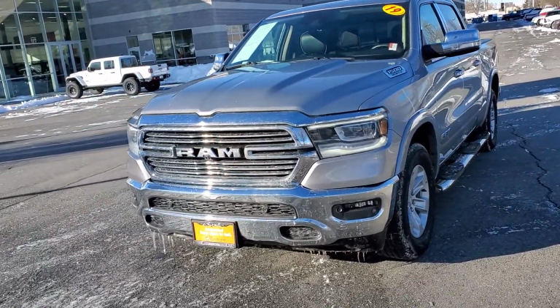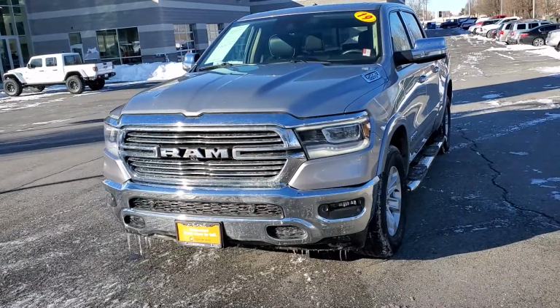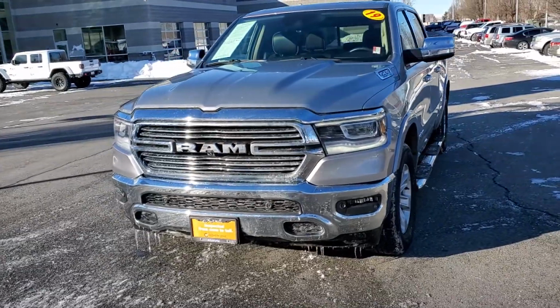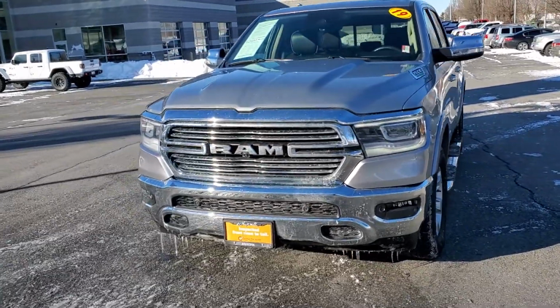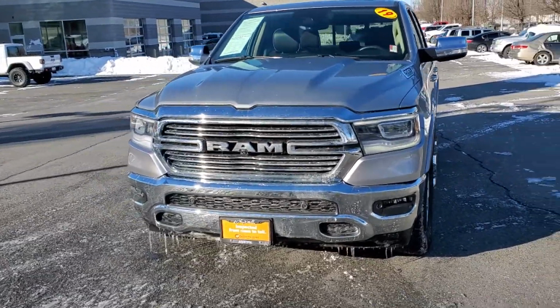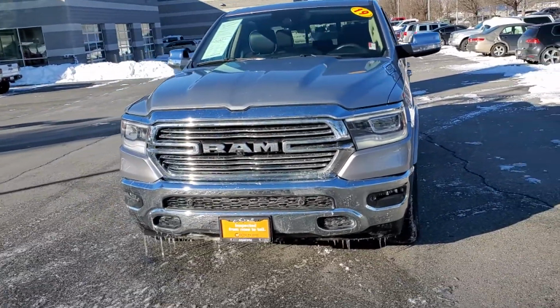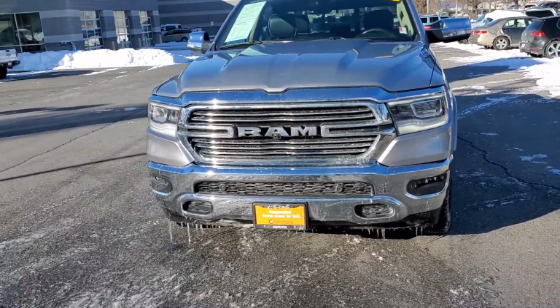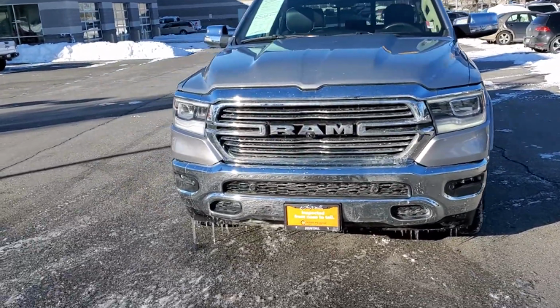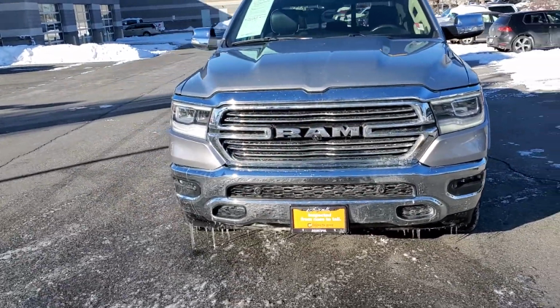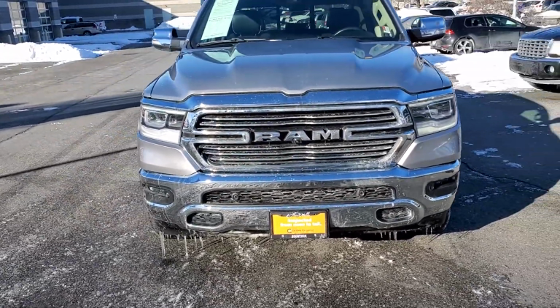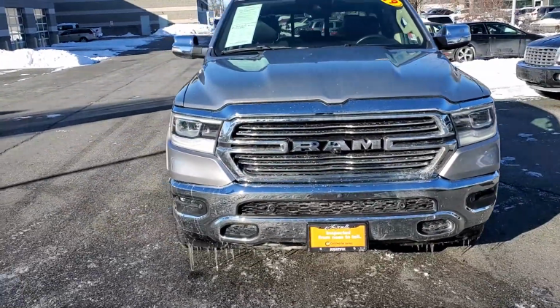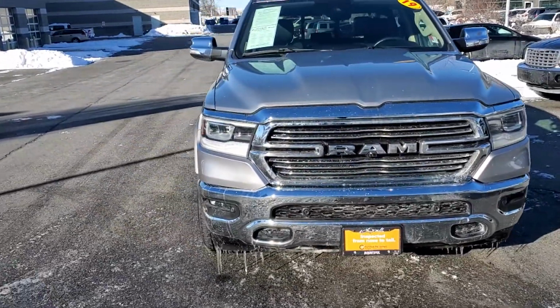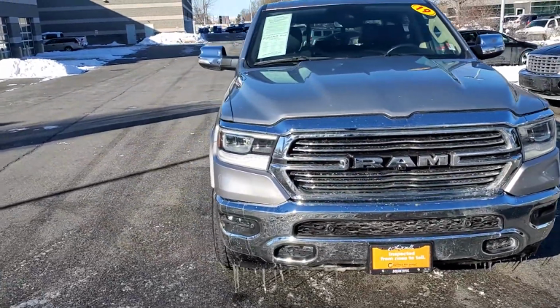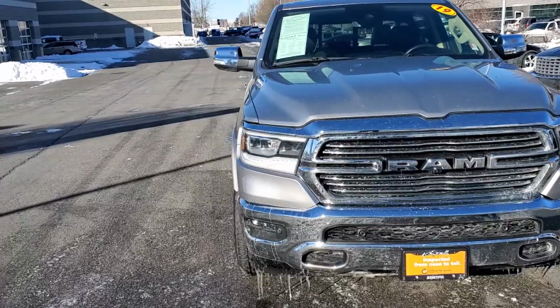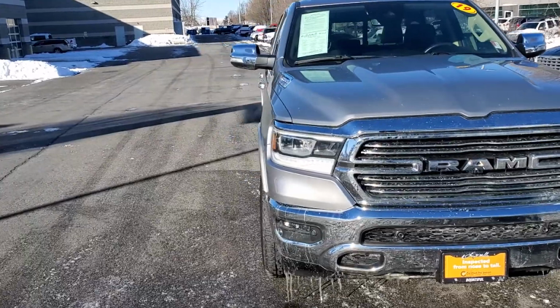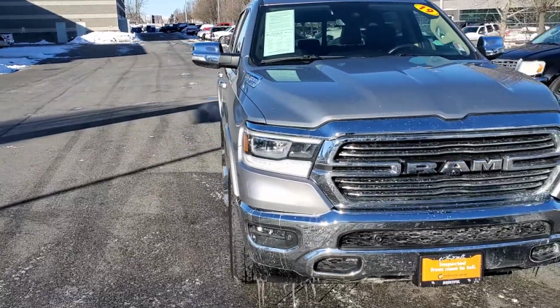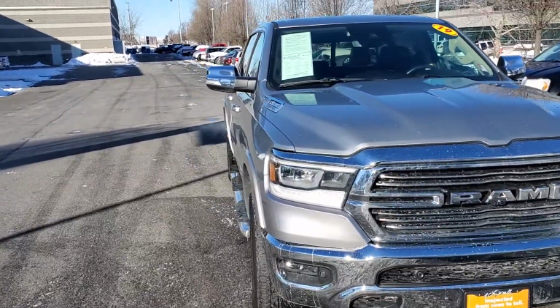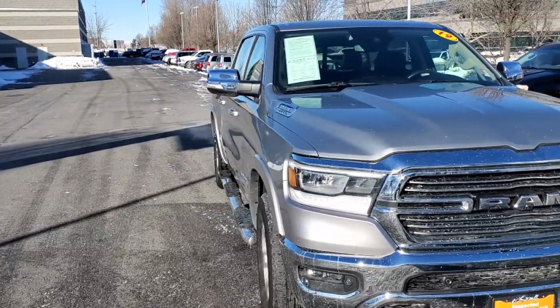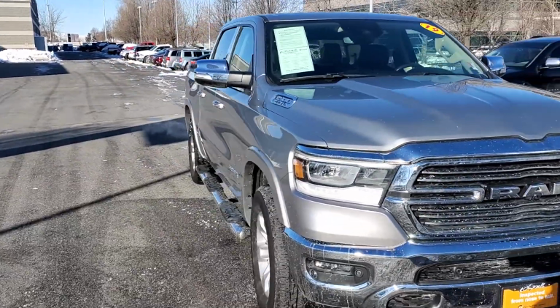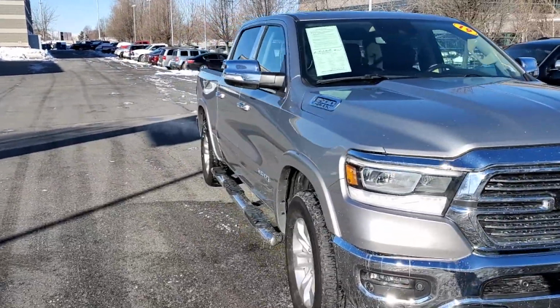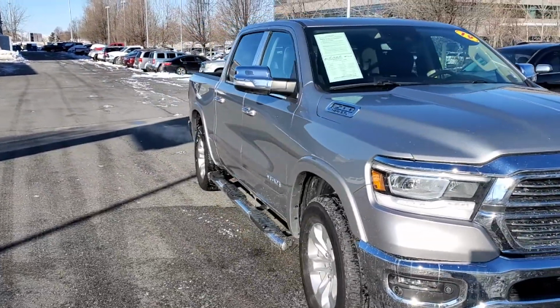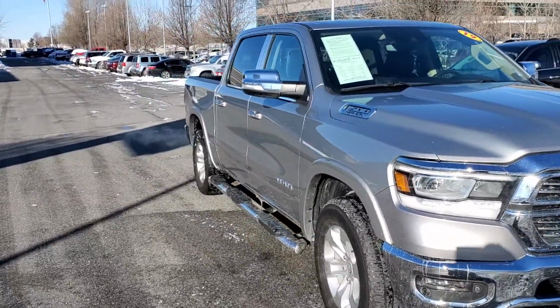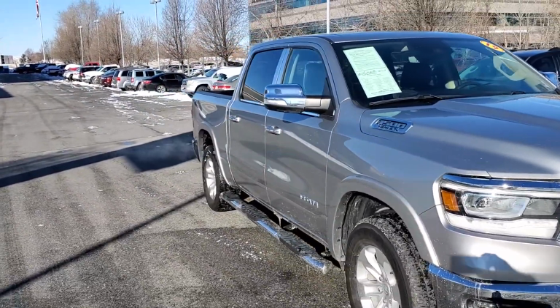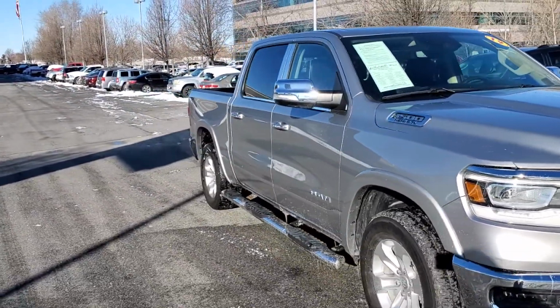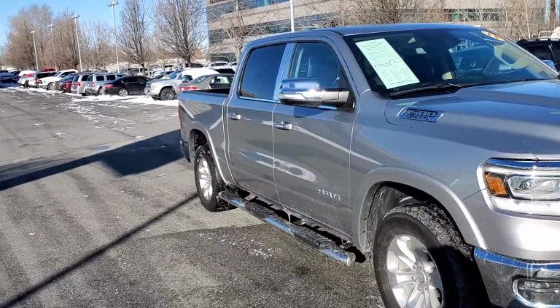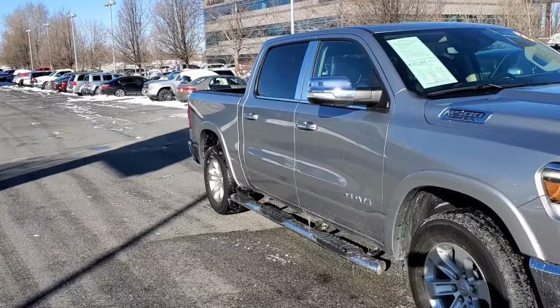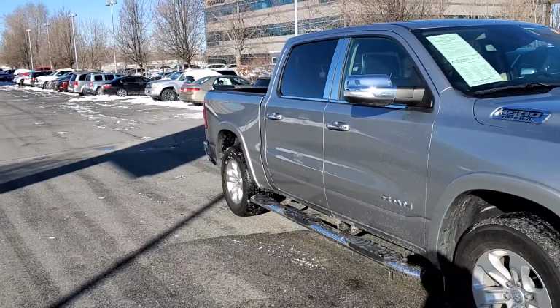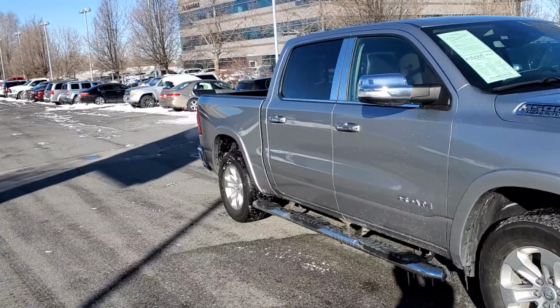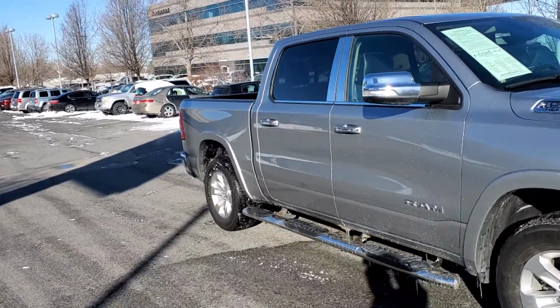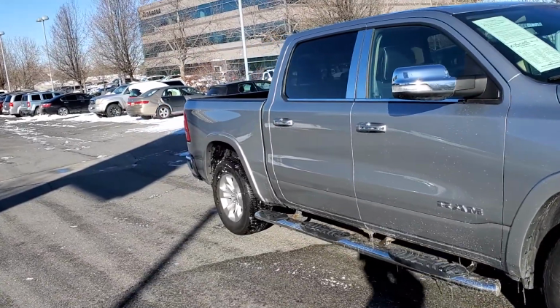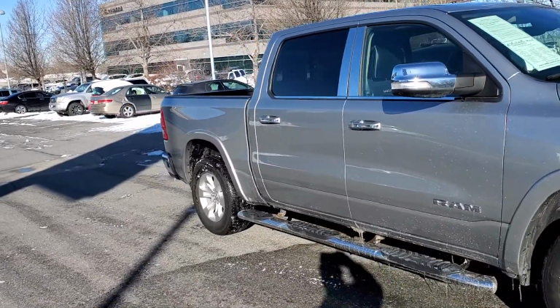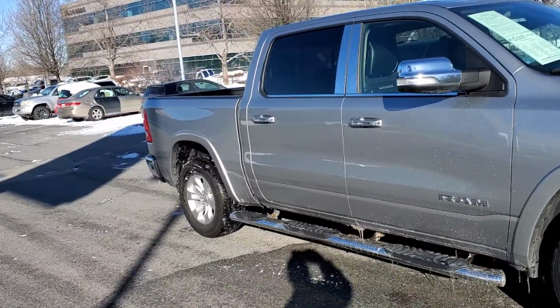Good-looking truck. Awesome color. You got factory tinted windows, step-ups.